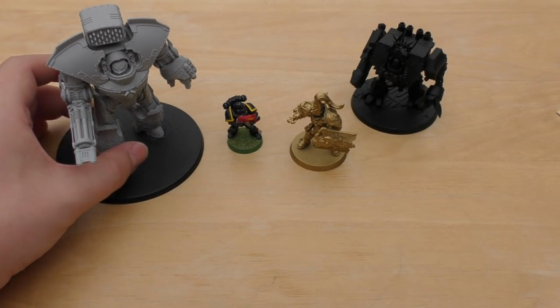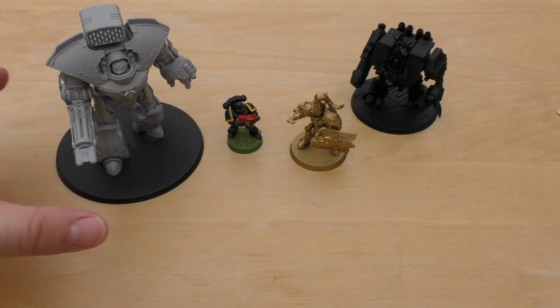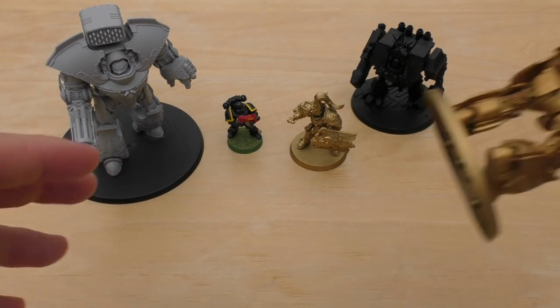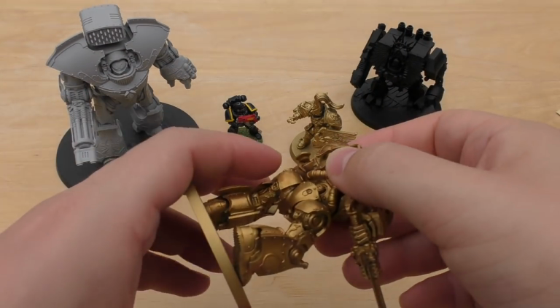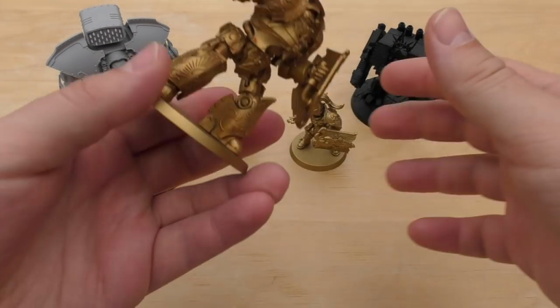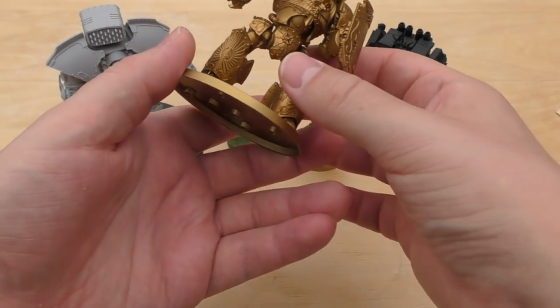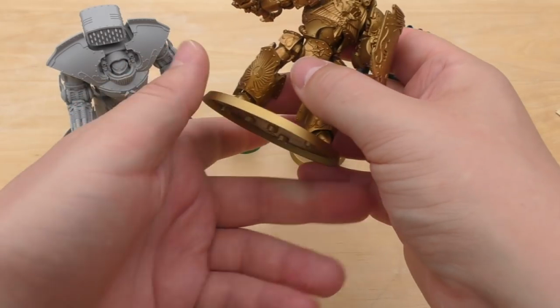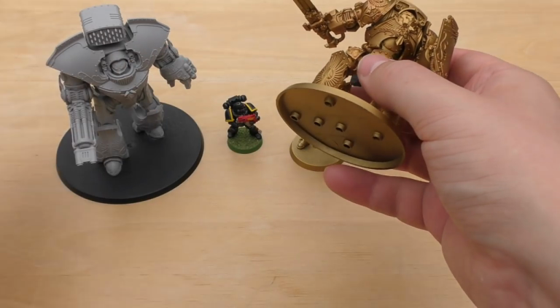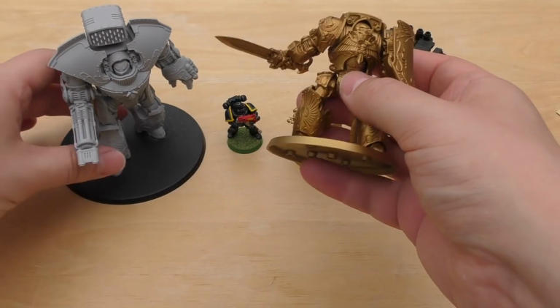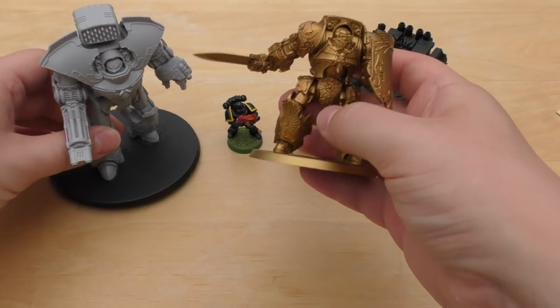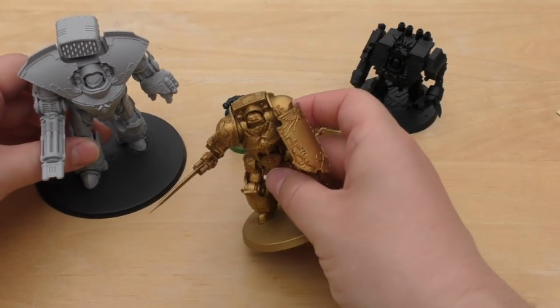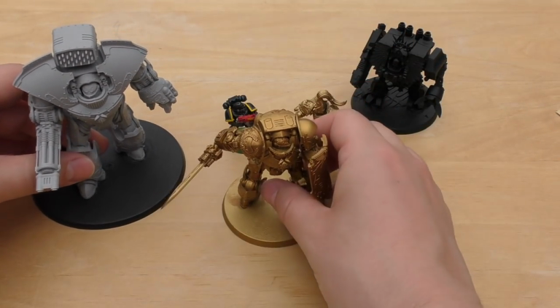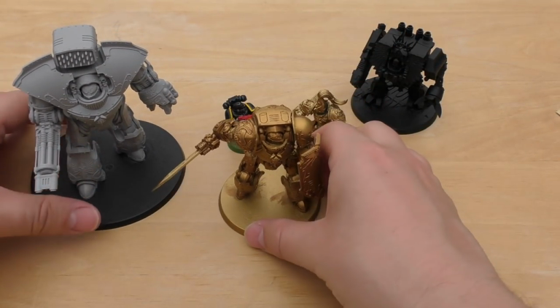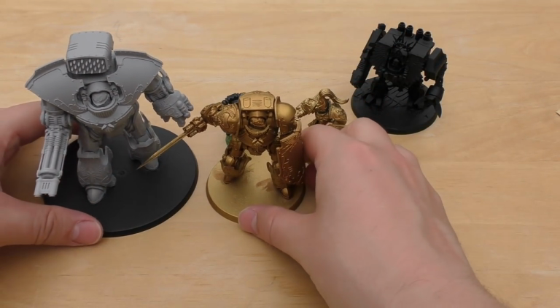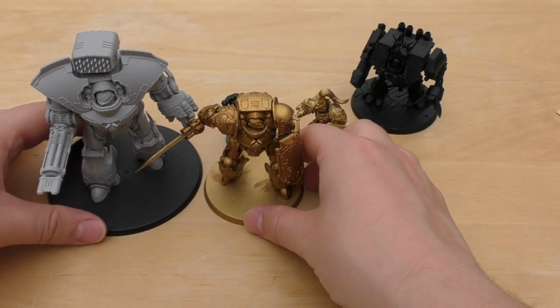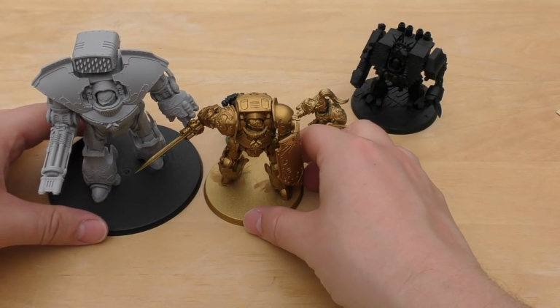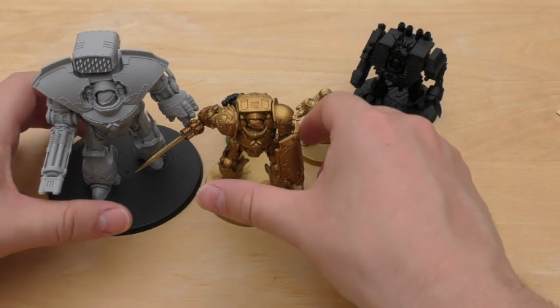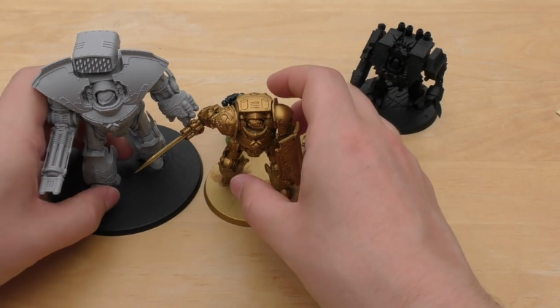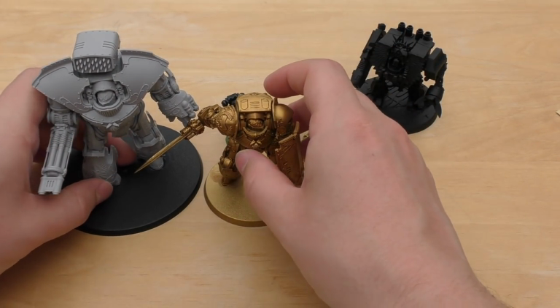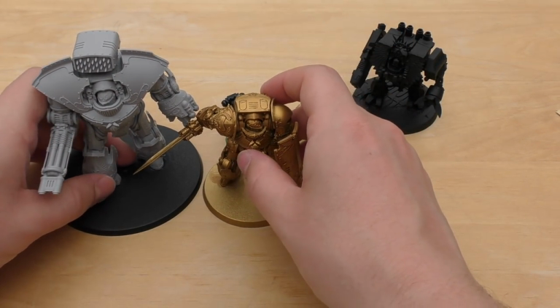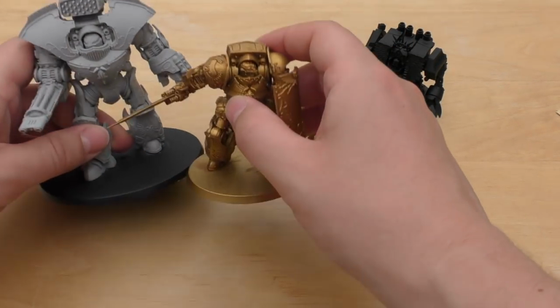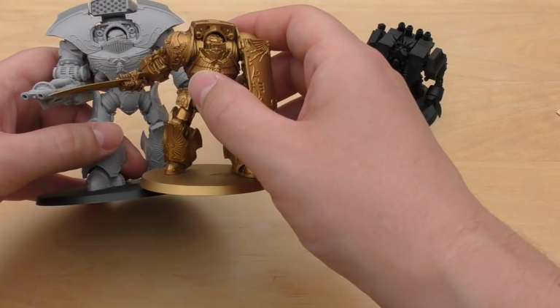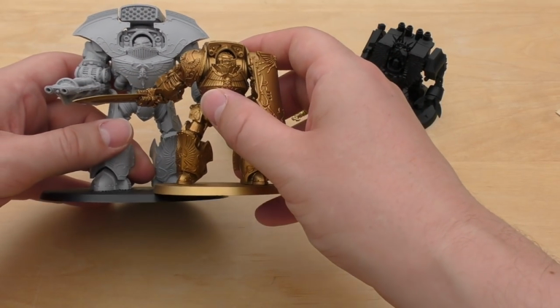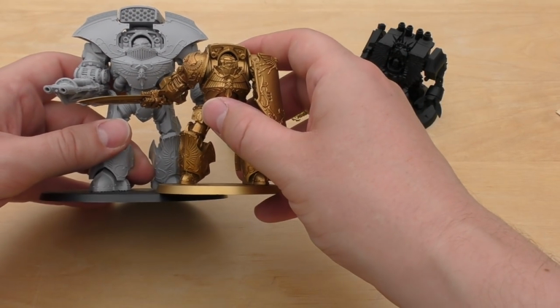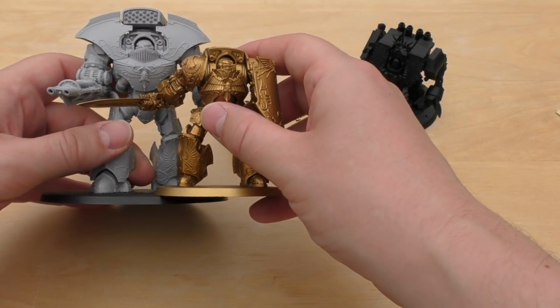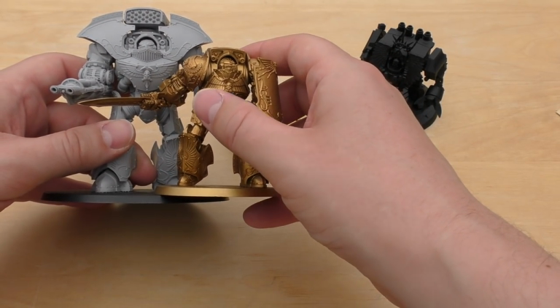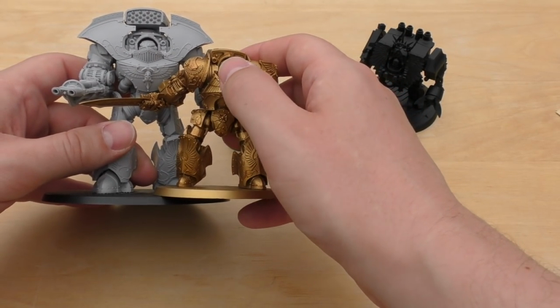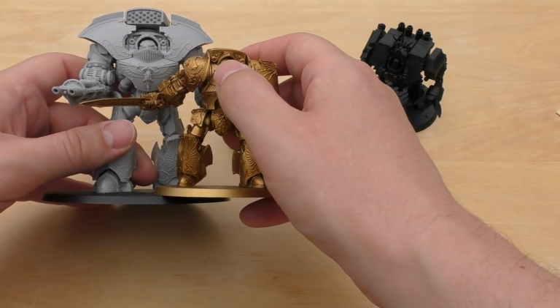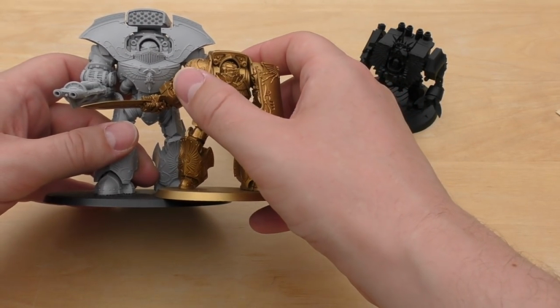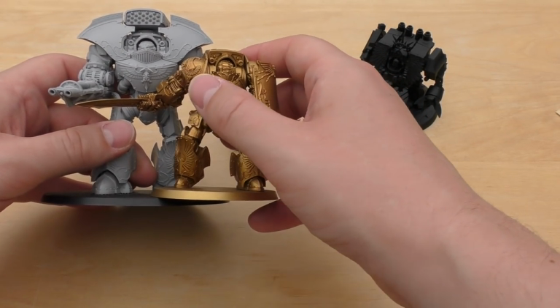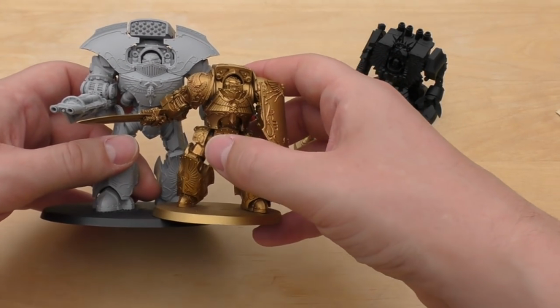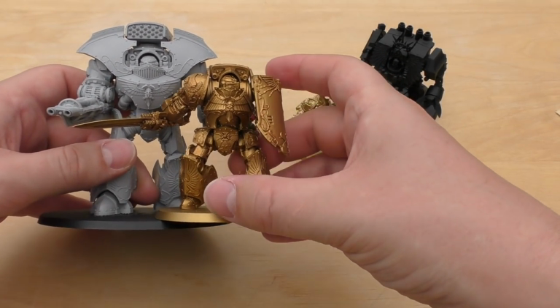A Custodian Contempter Dreadnought next — the Telemon is definitely bigger than that. He's heads and shoulders above; the Contempter's head probably goes up to the Telemon's chest.